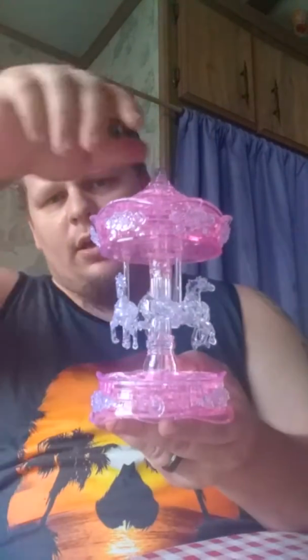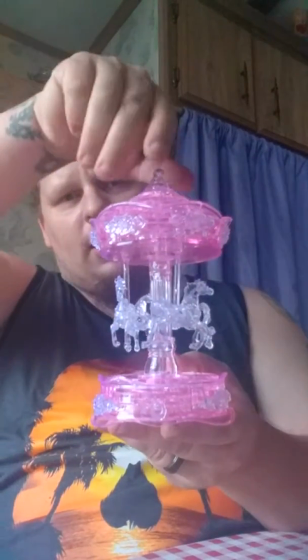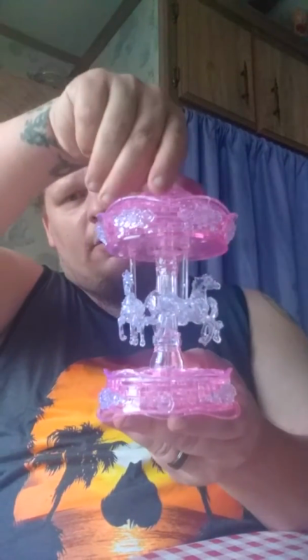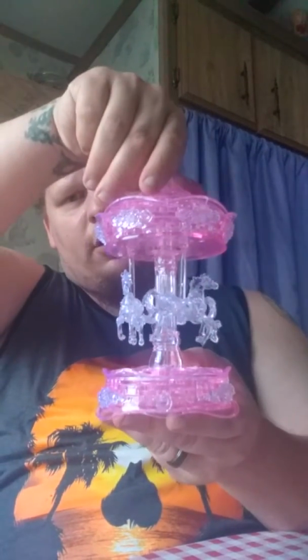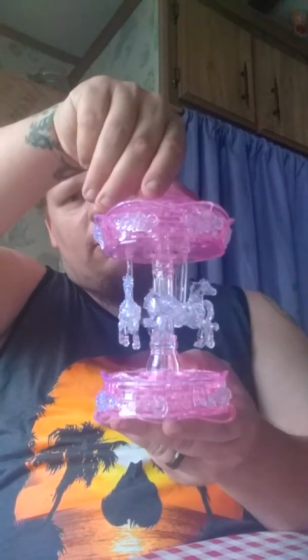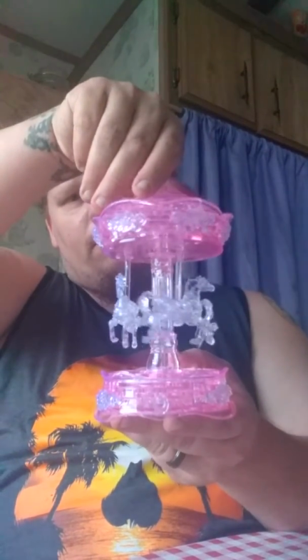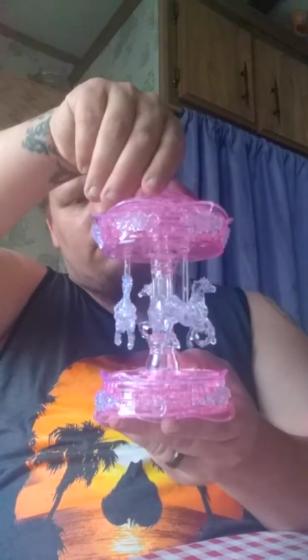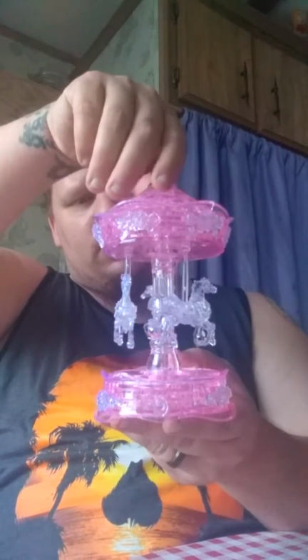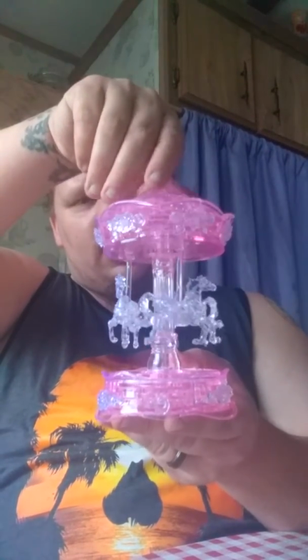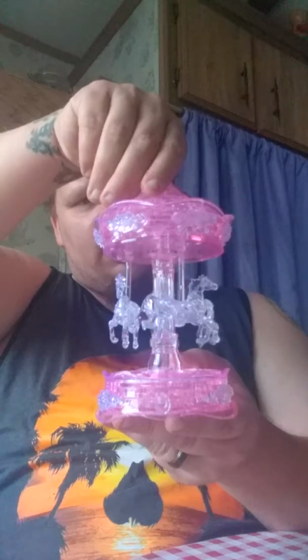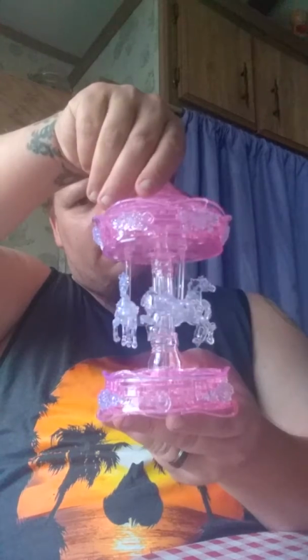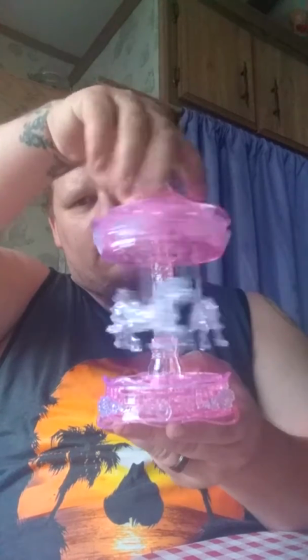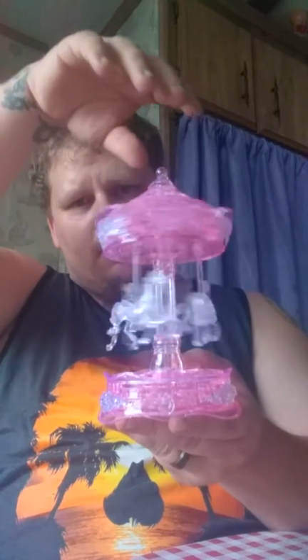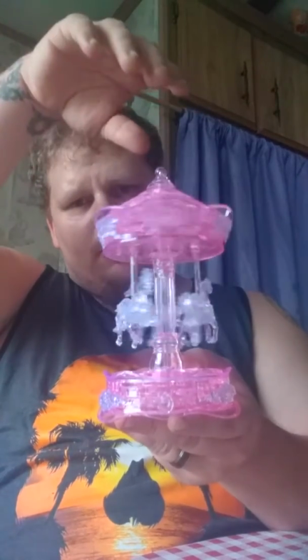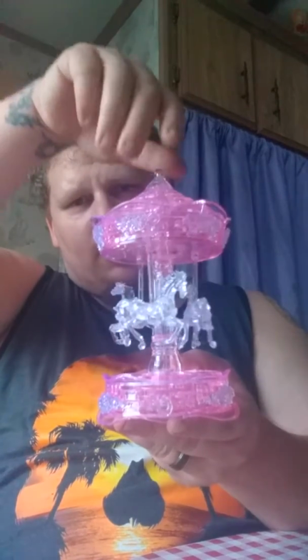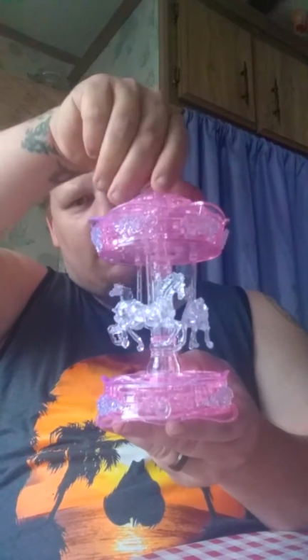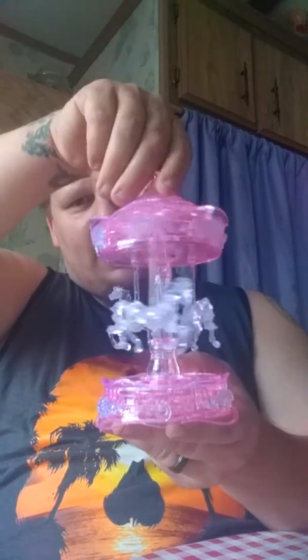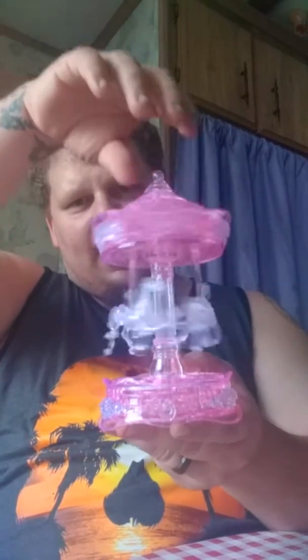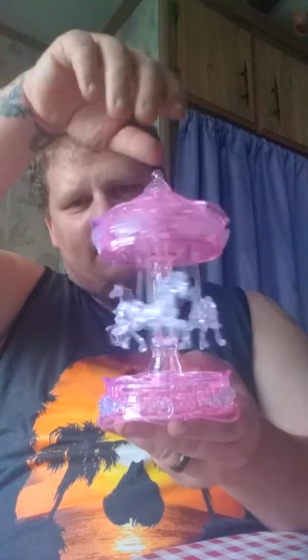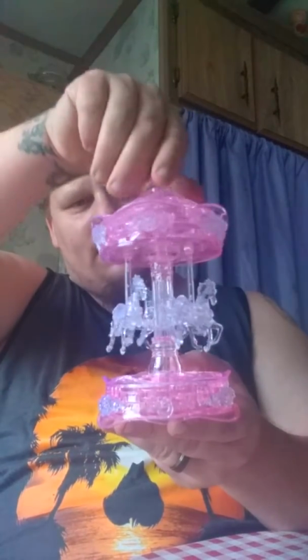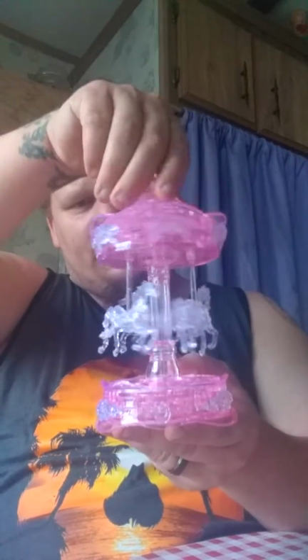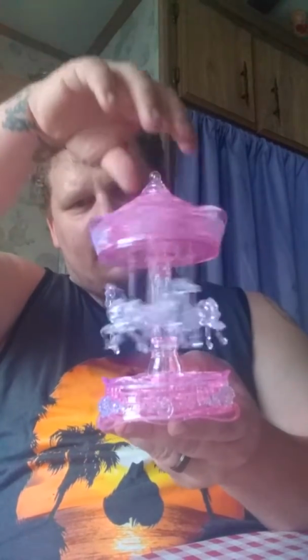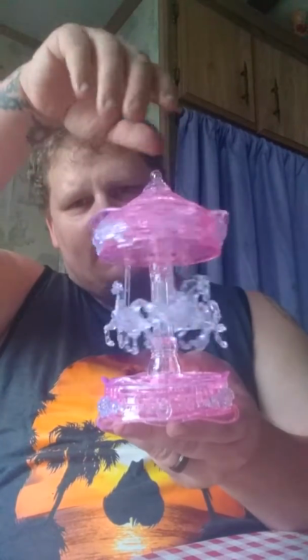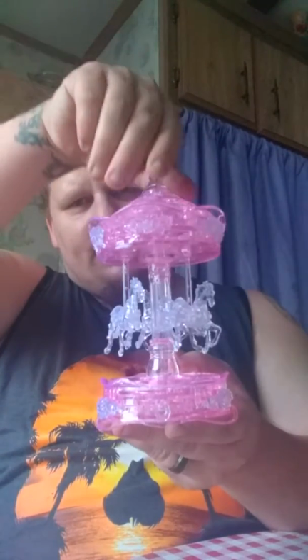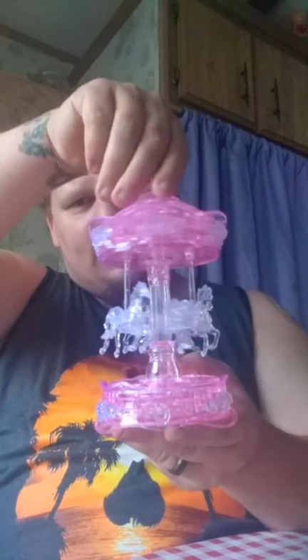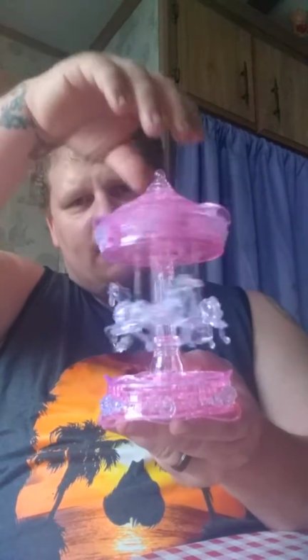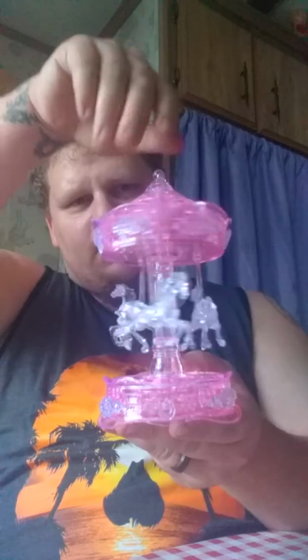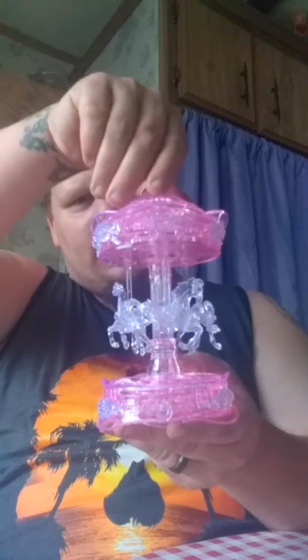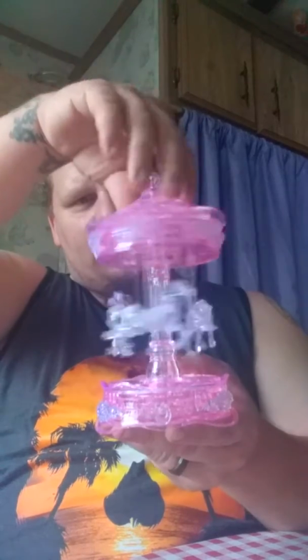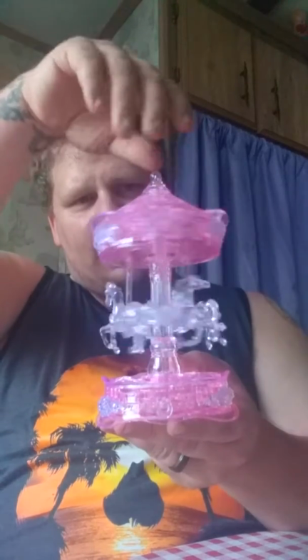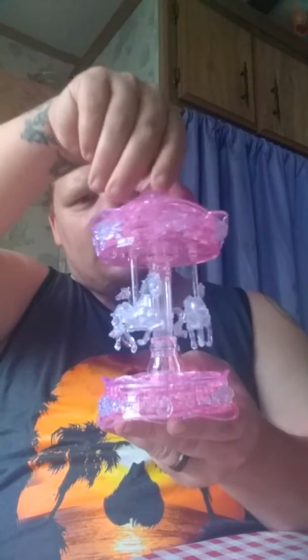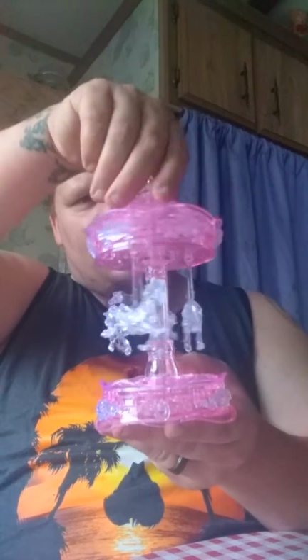And now for the test here. Oh, look at that — it even spins. That is nice.